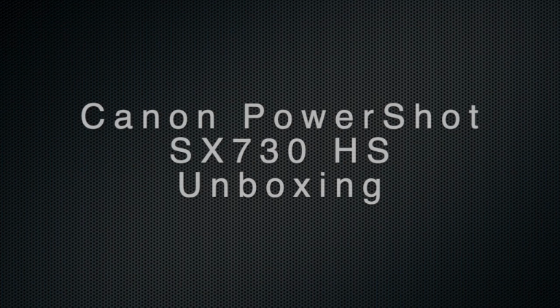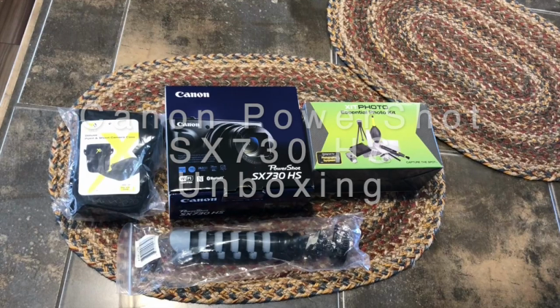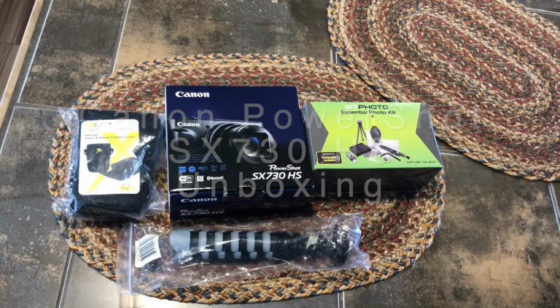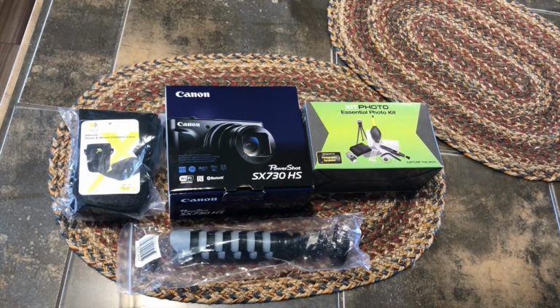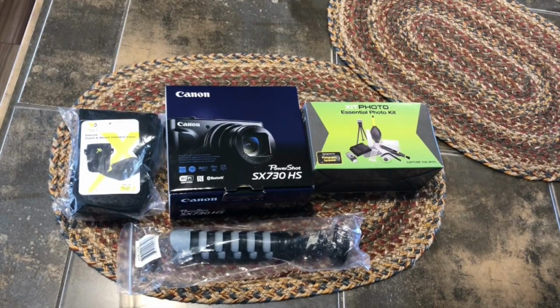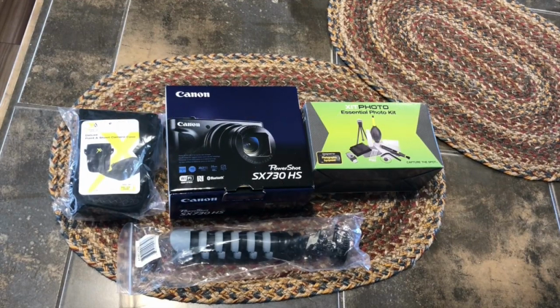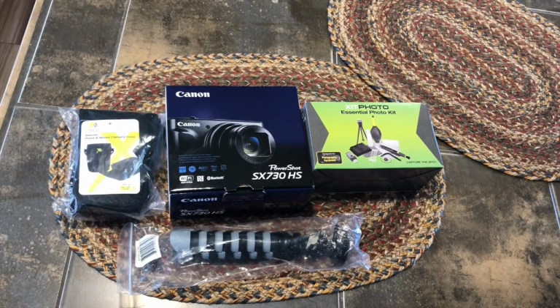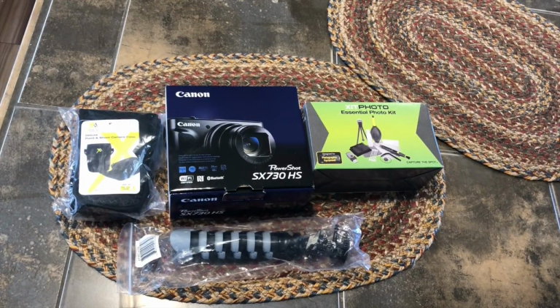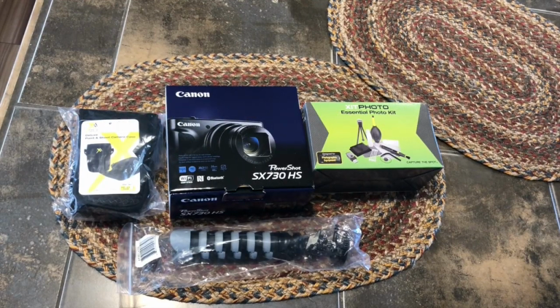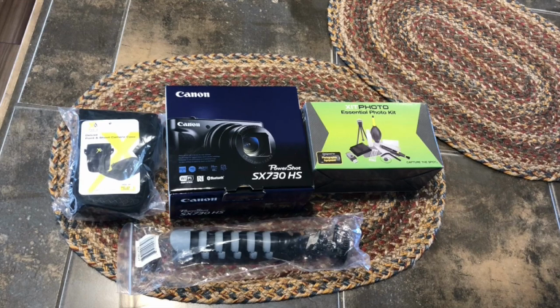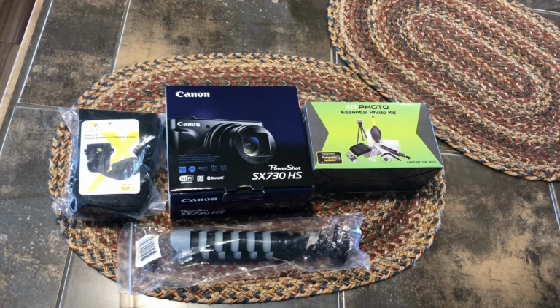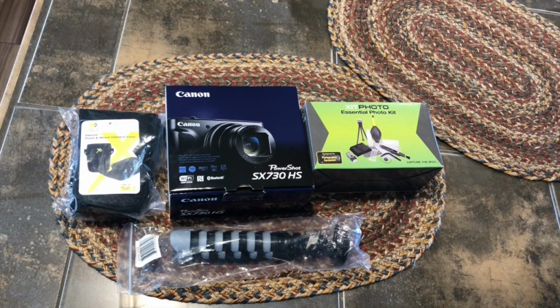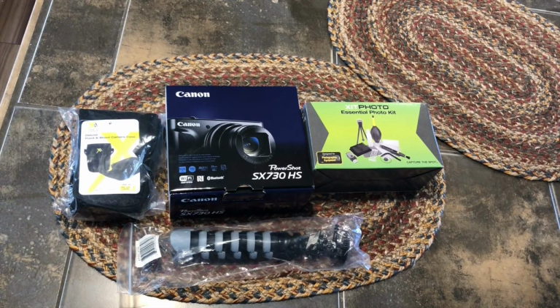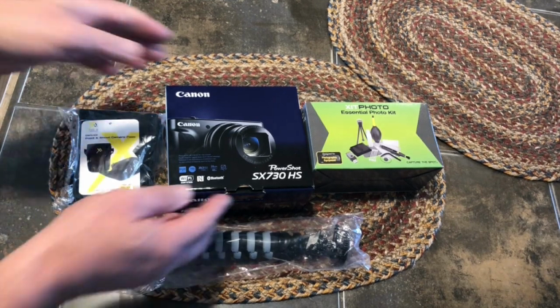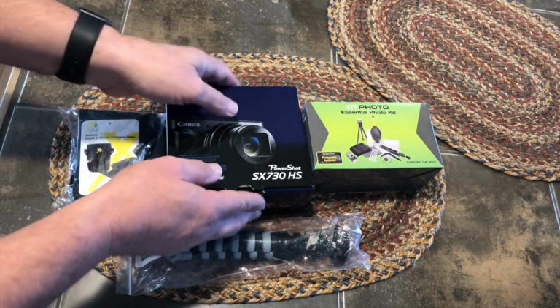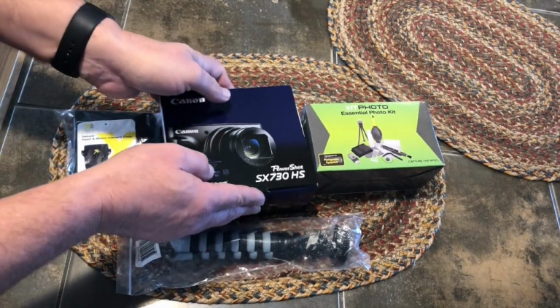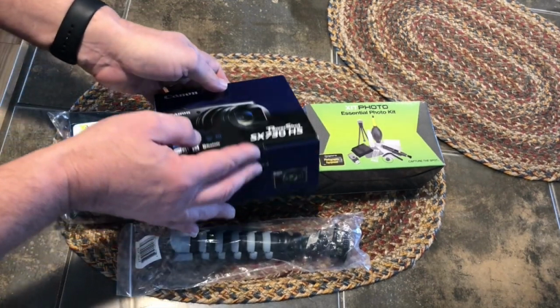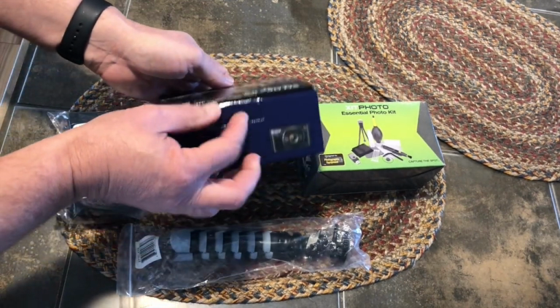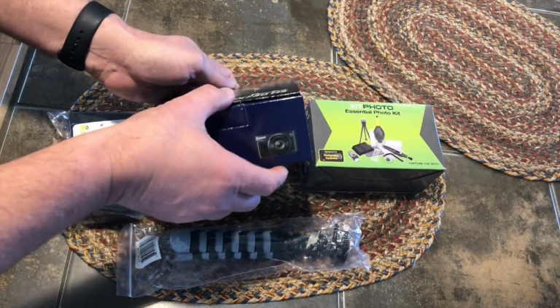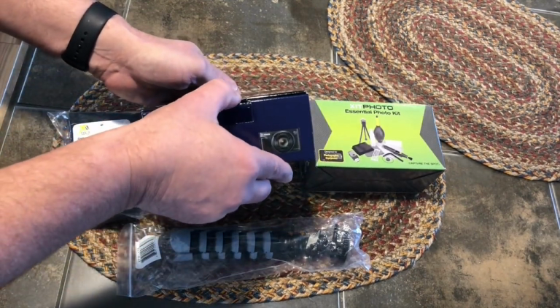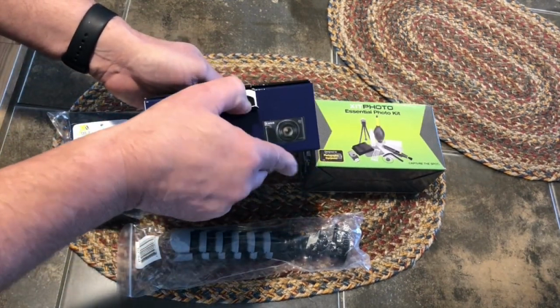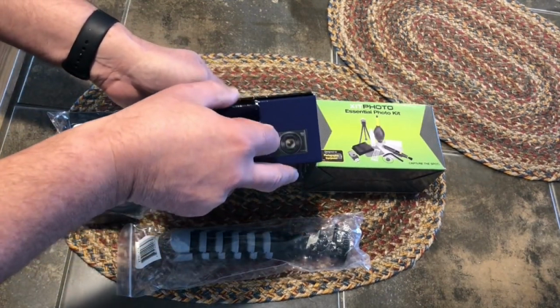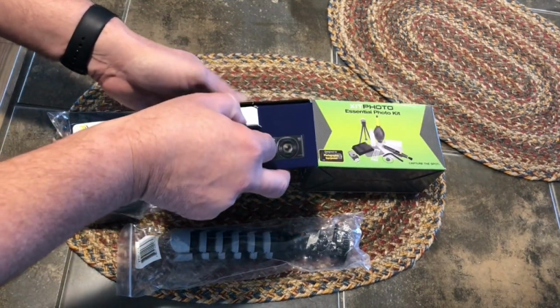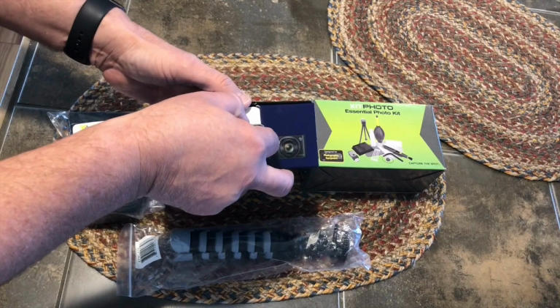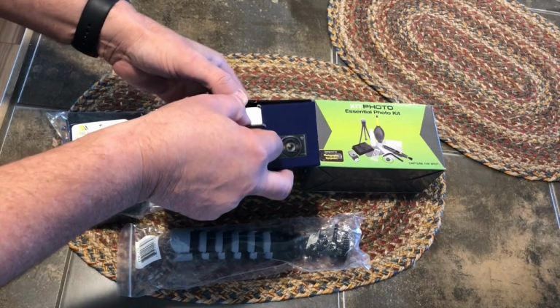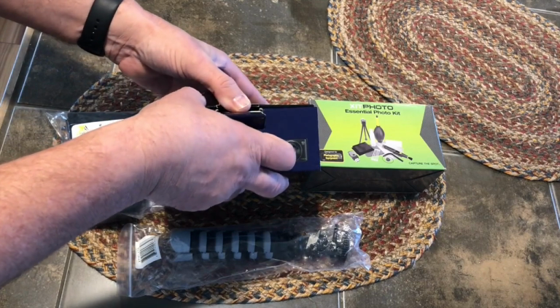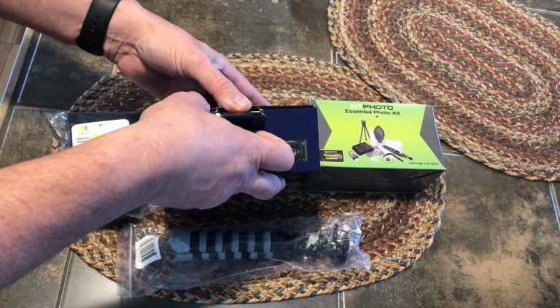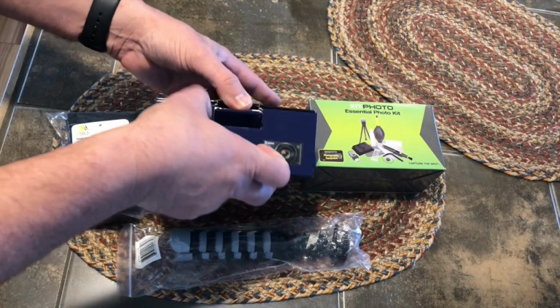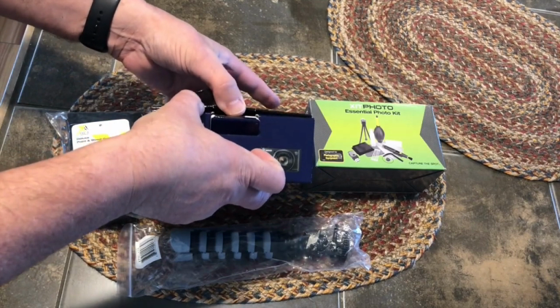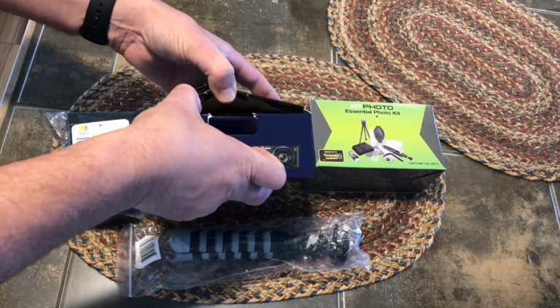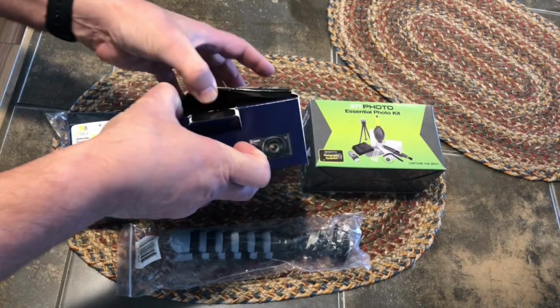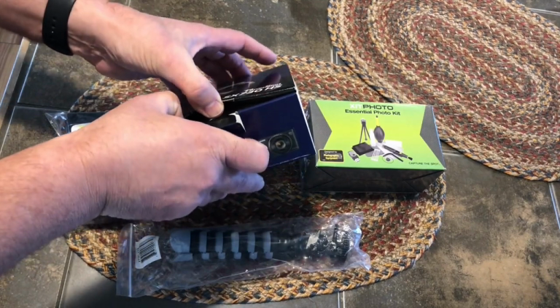Welcome everybody, this is Falcon Productions. Today we are going to unbox the Canon PowerShot SX730HS digital camera.